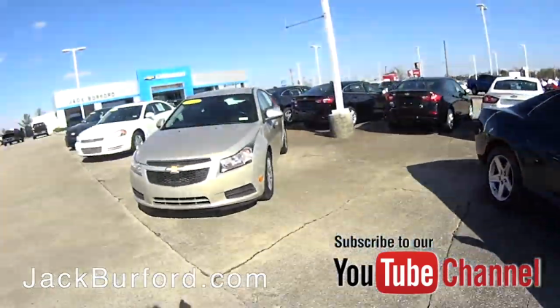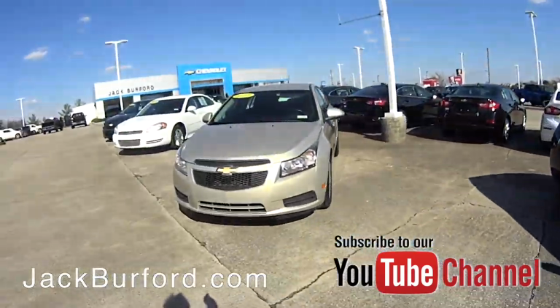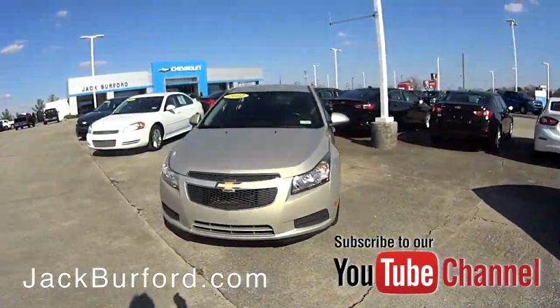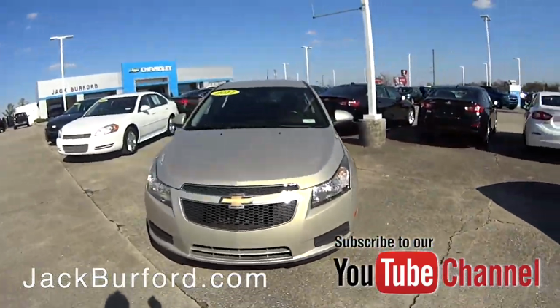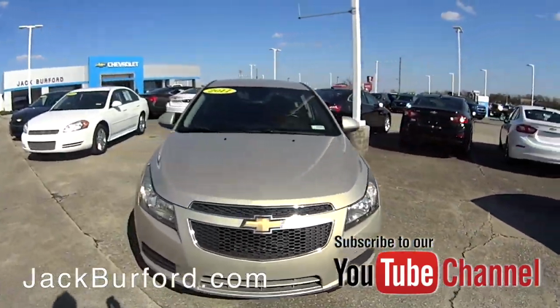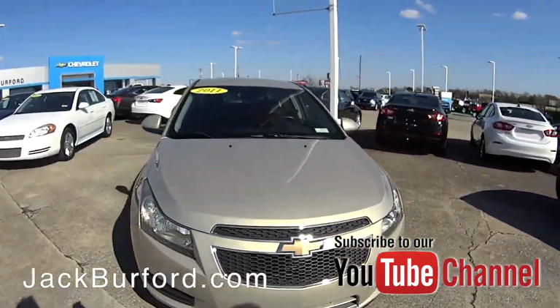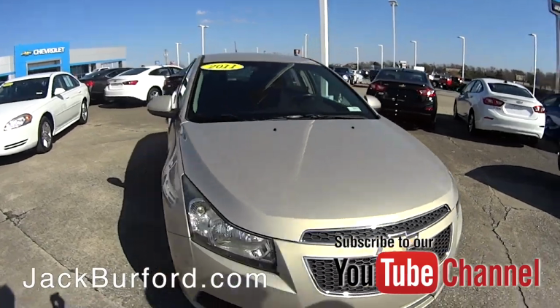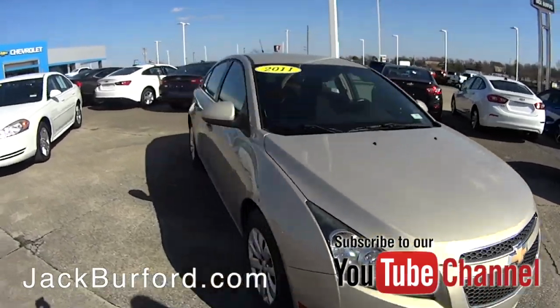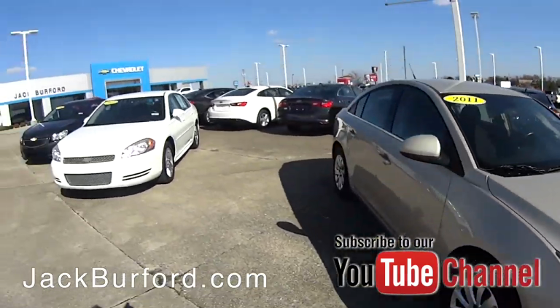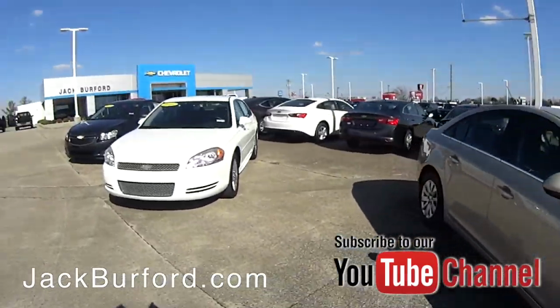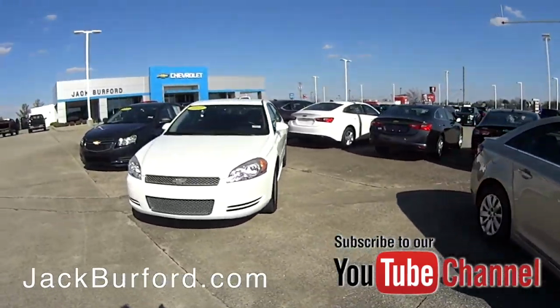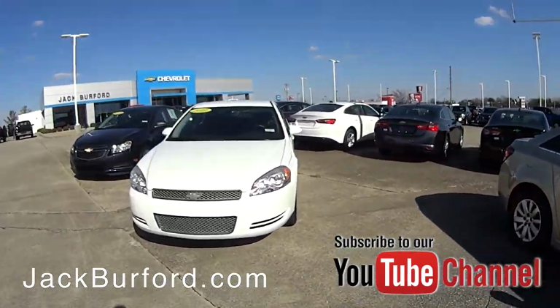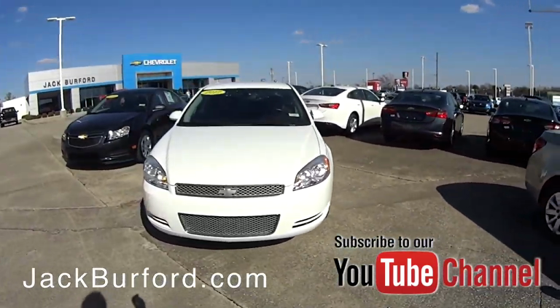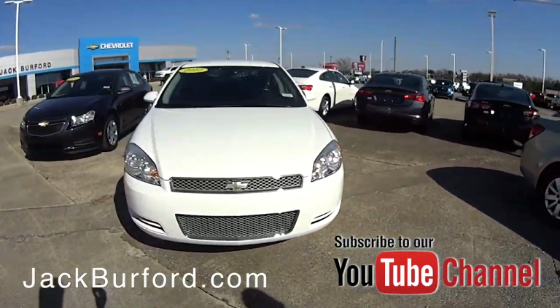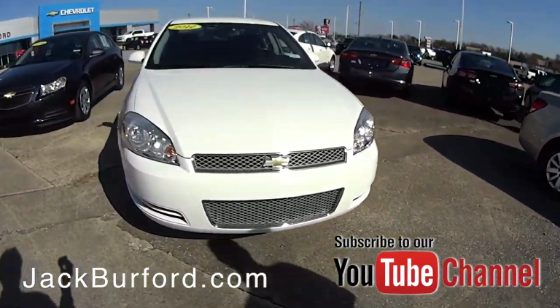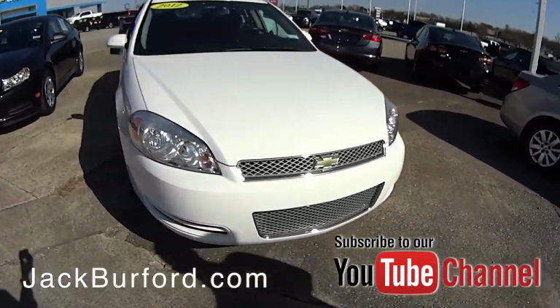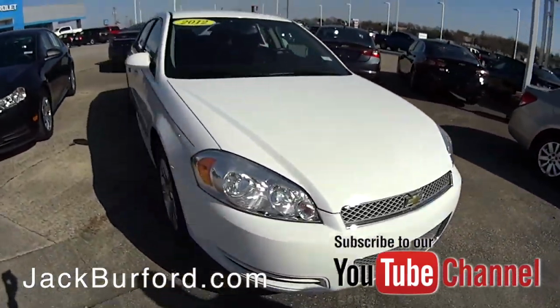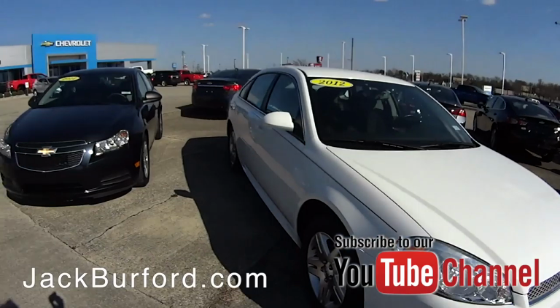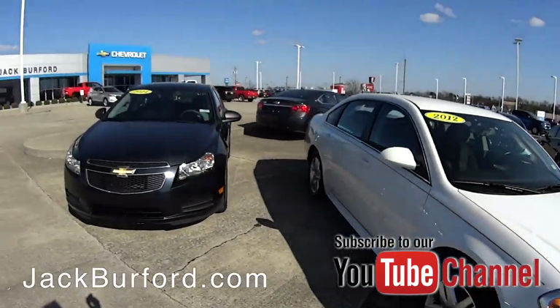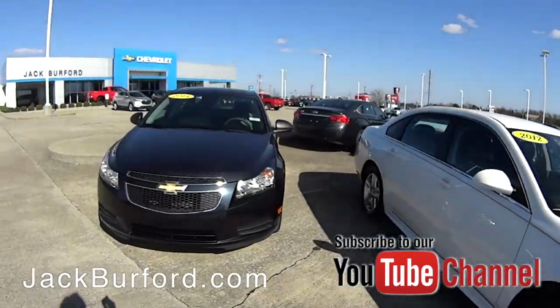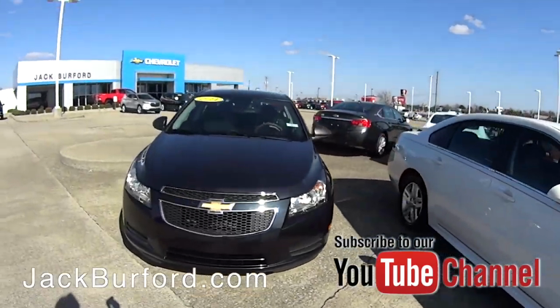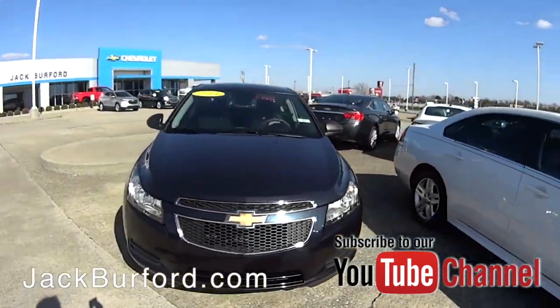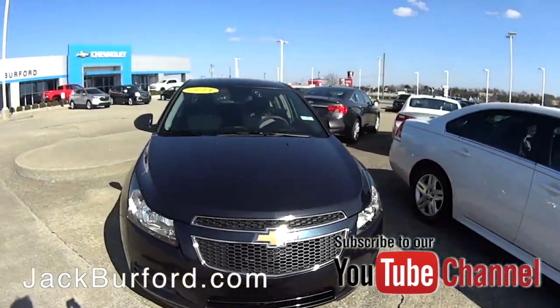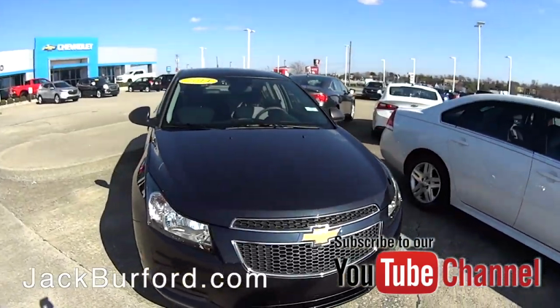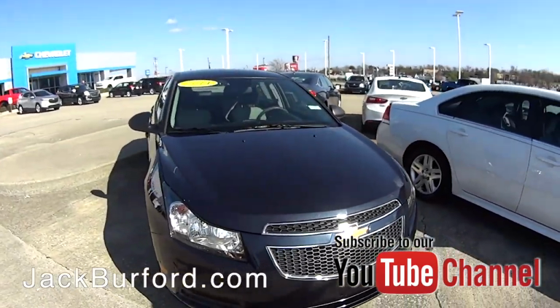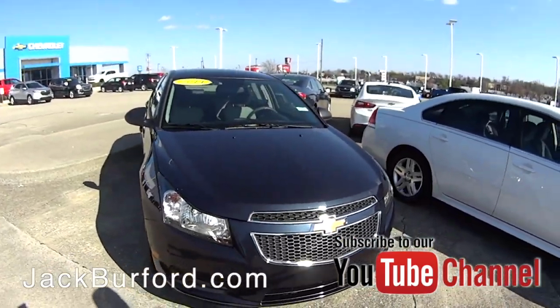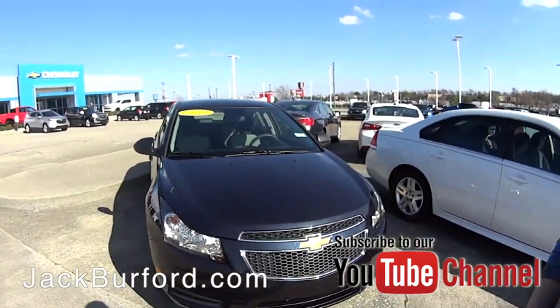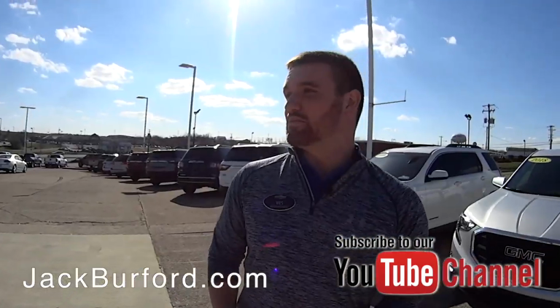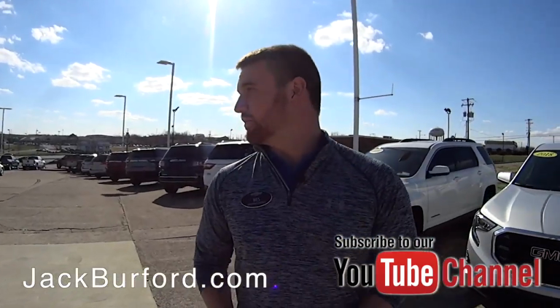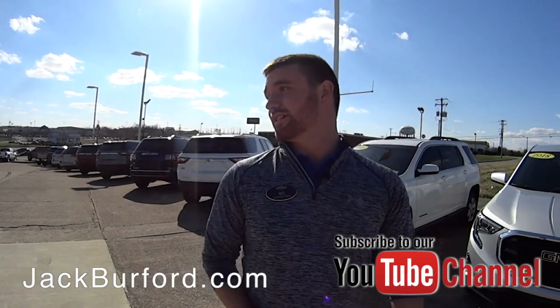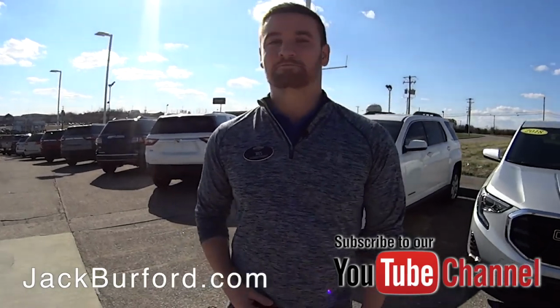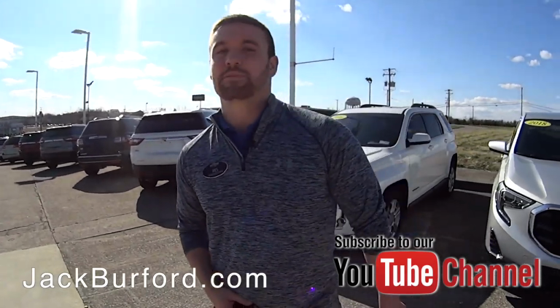Got a nice little Cruze over here, then a super clean 2012 Impala with pretty low miles. We also got another Cruze over here under a hundred thousand miles — a 2014 — beautiful weather out here.